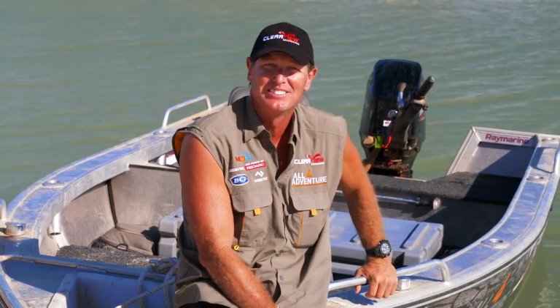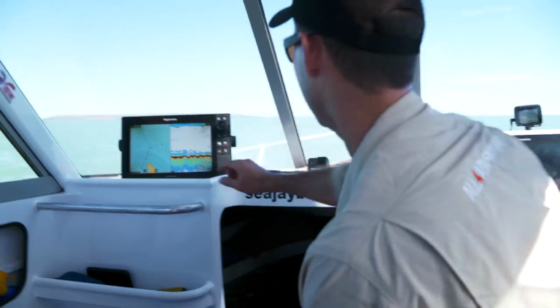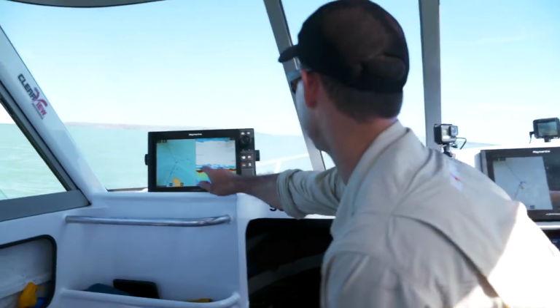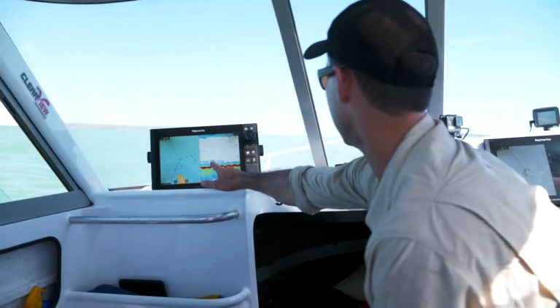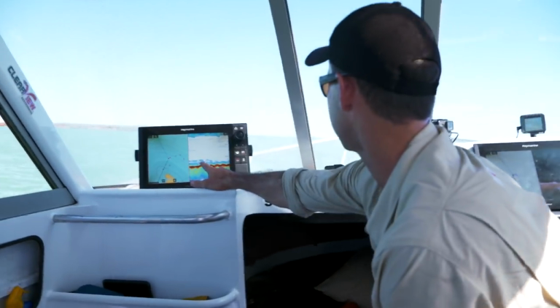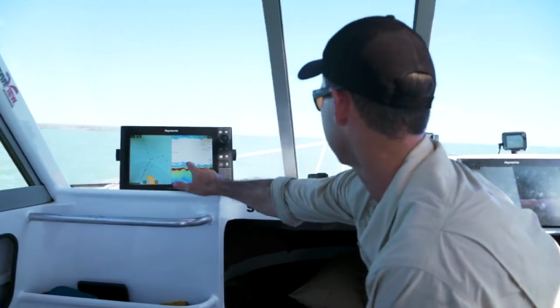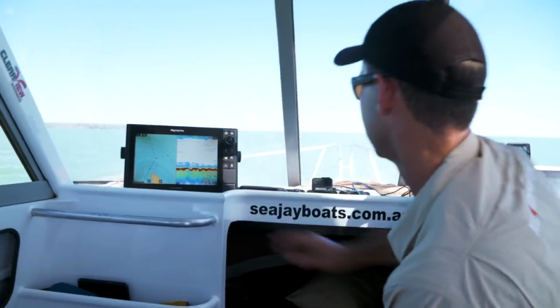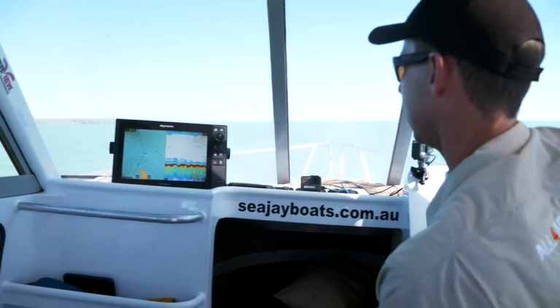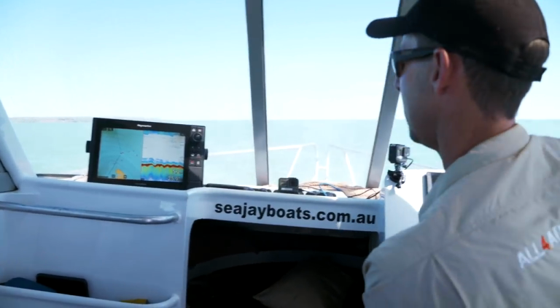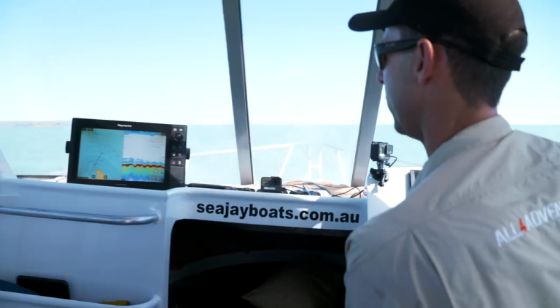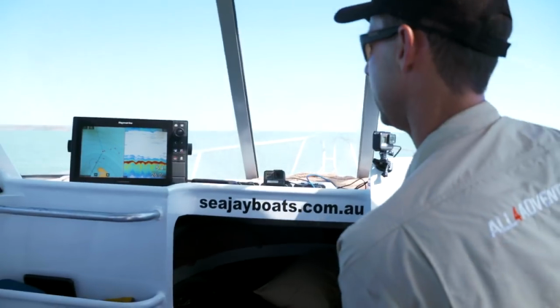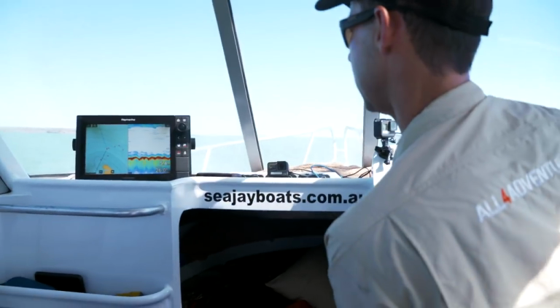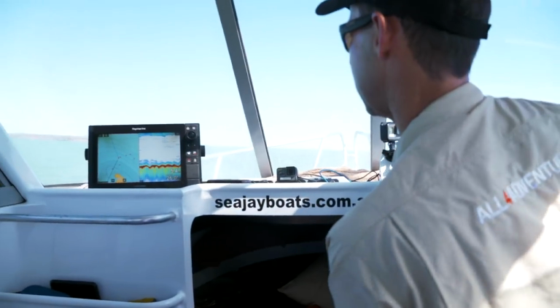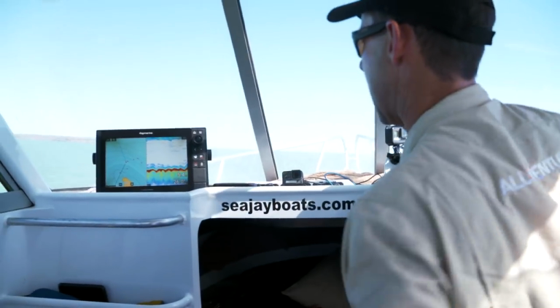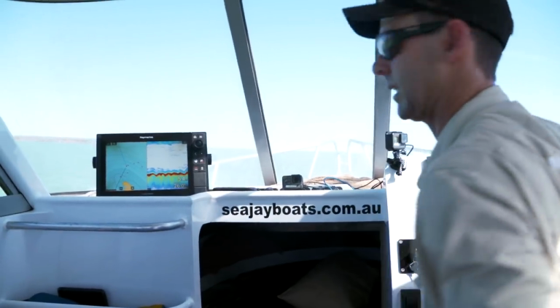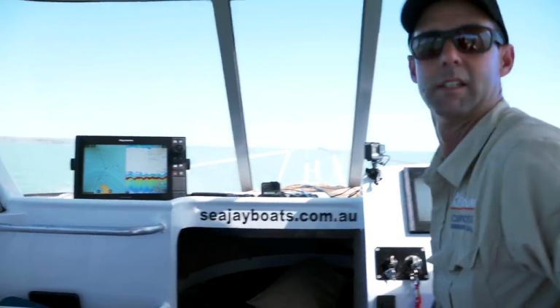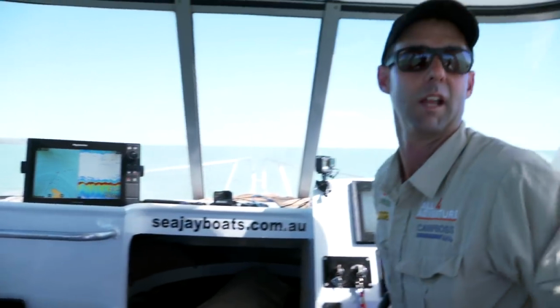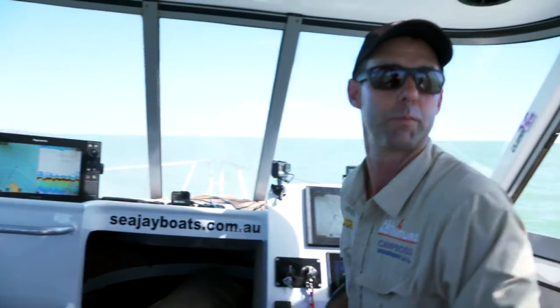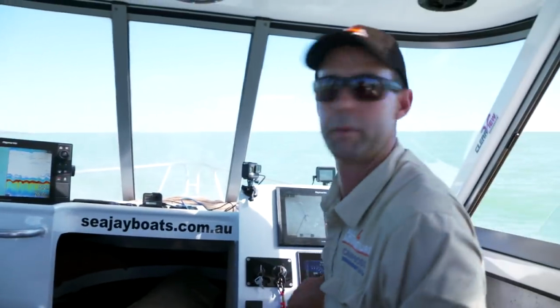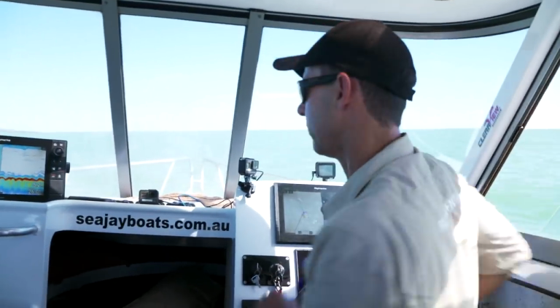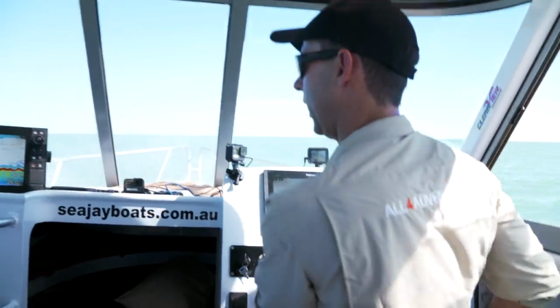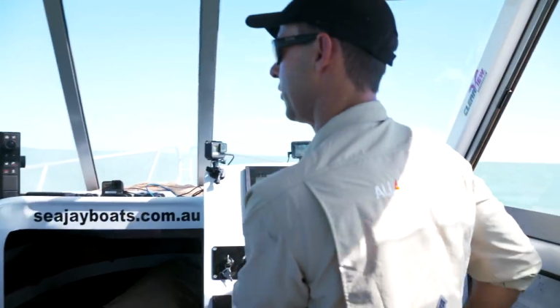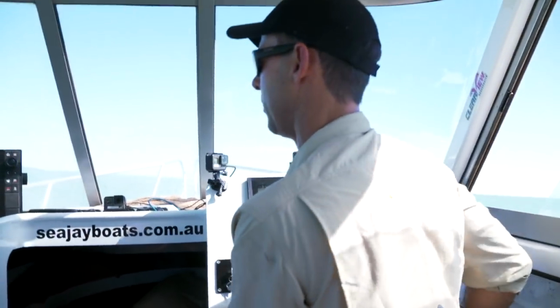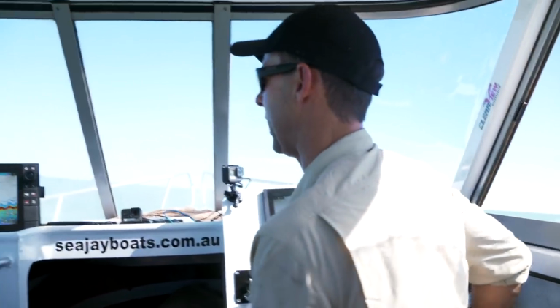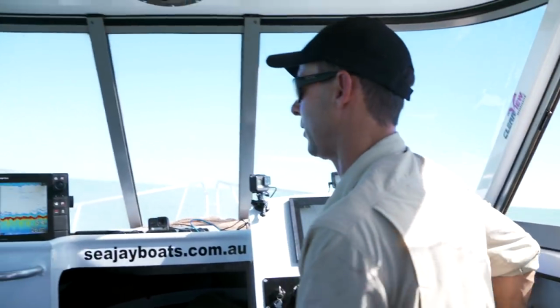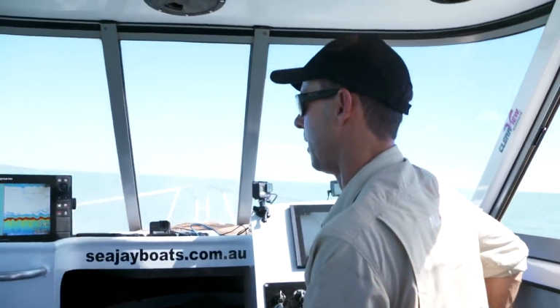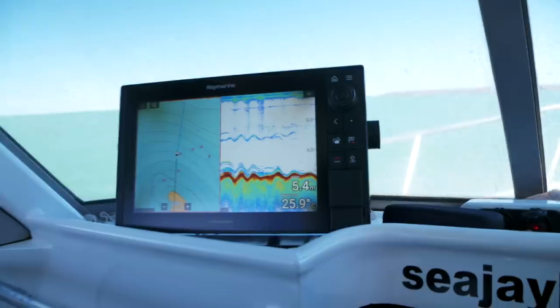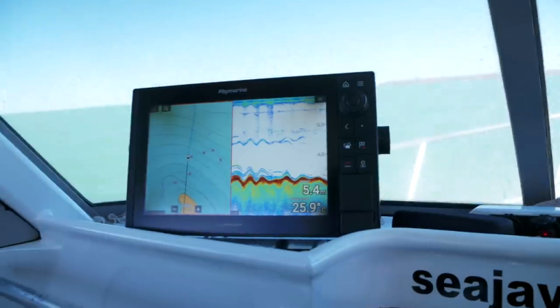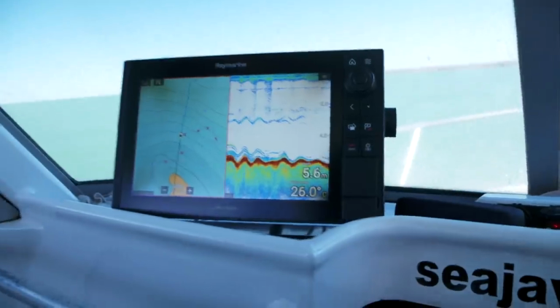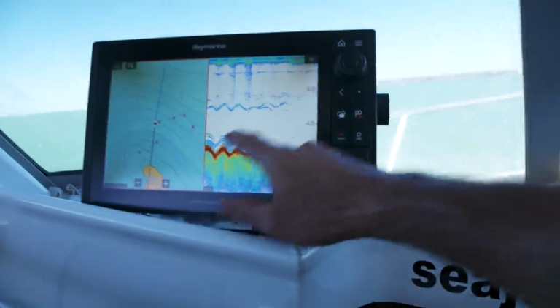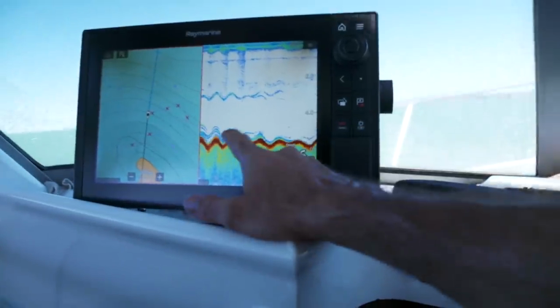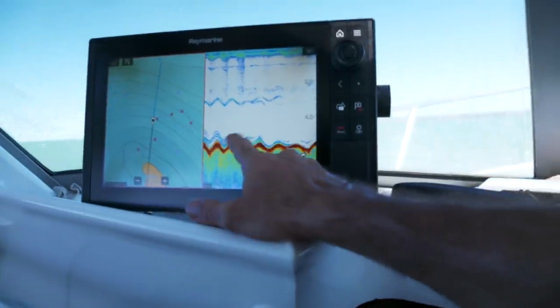Have a look at this. Our bottom is stacked. All right boys, put them in. We're gonna drop a plastic or something. That is worth a fish for sure.